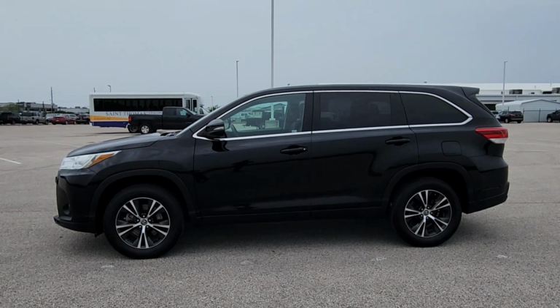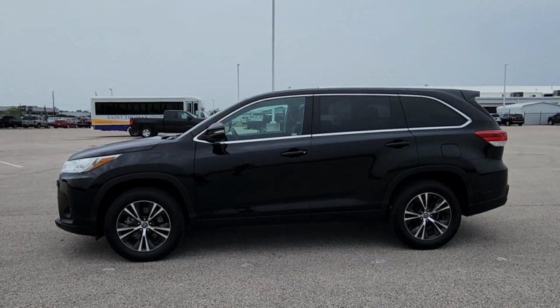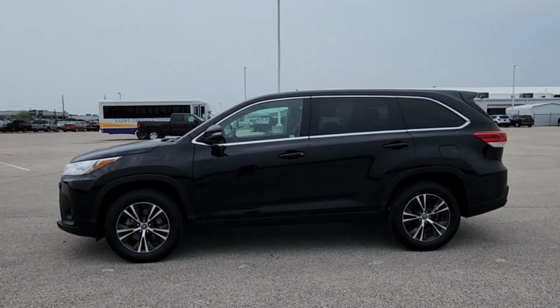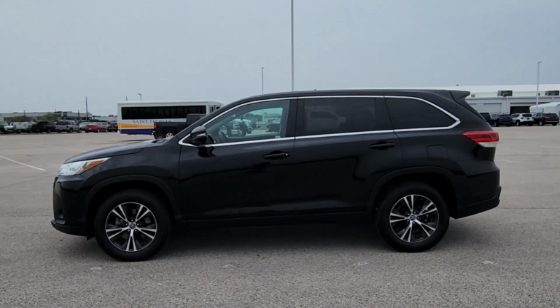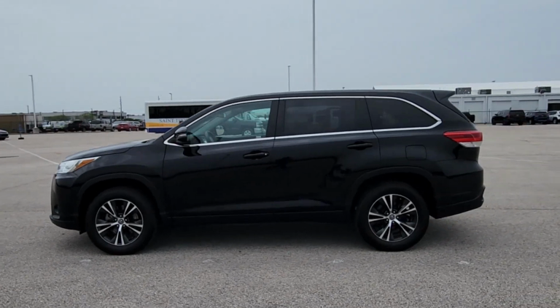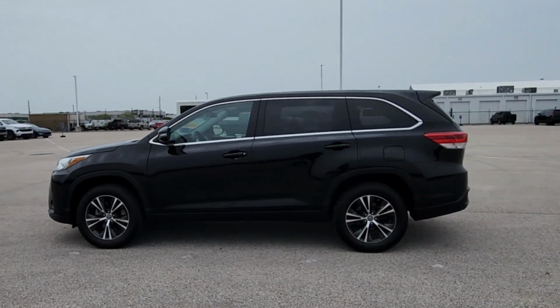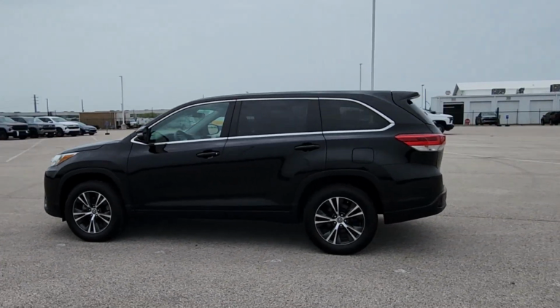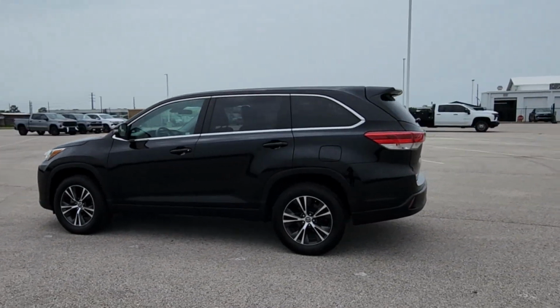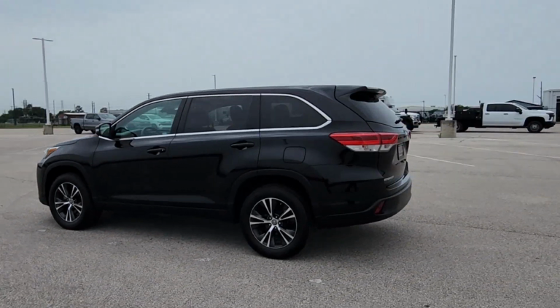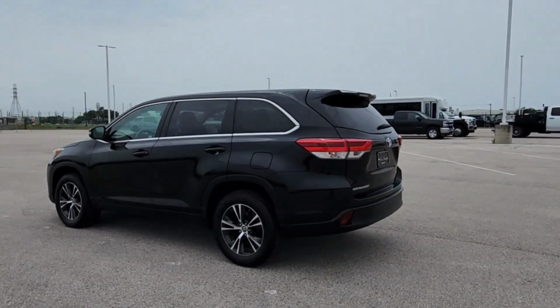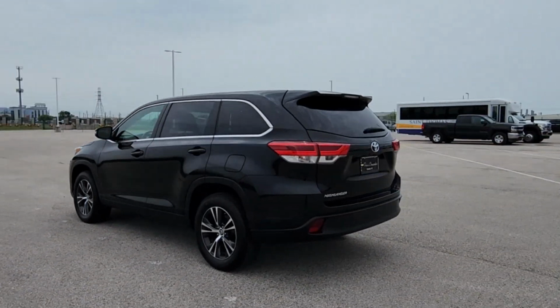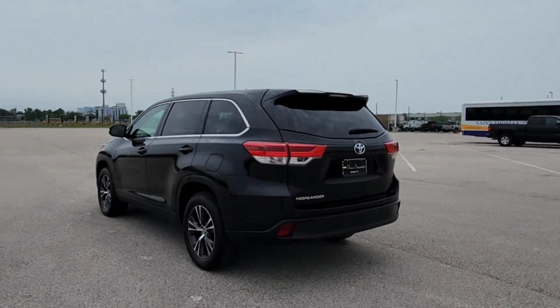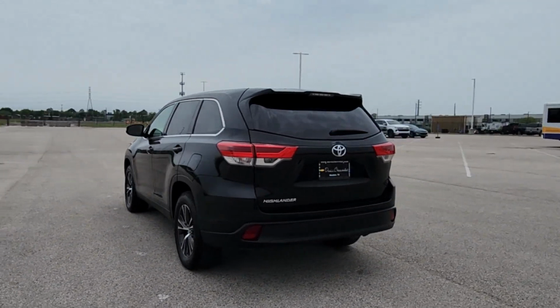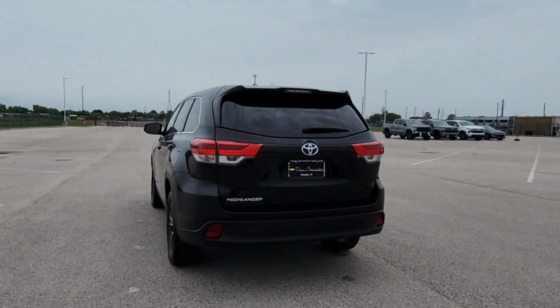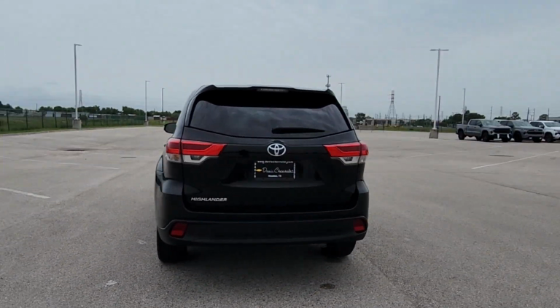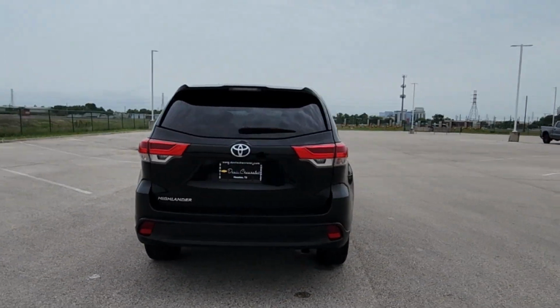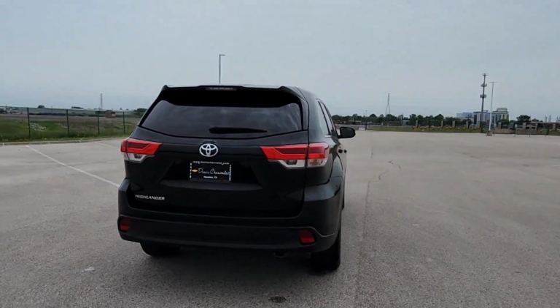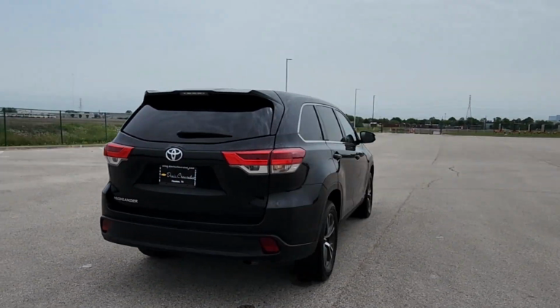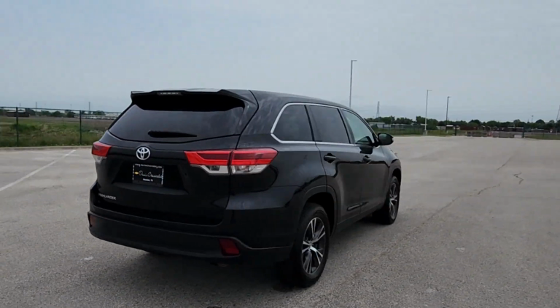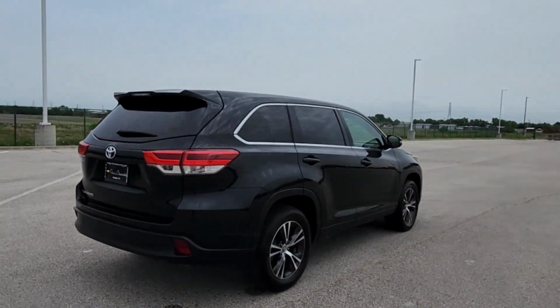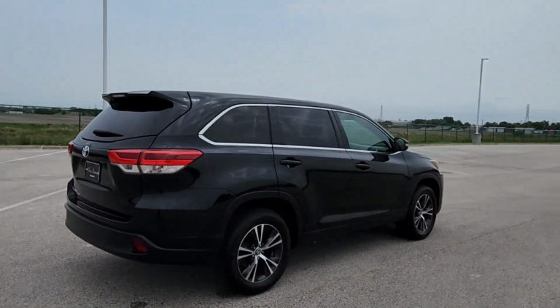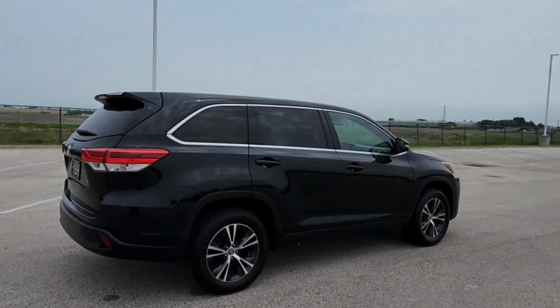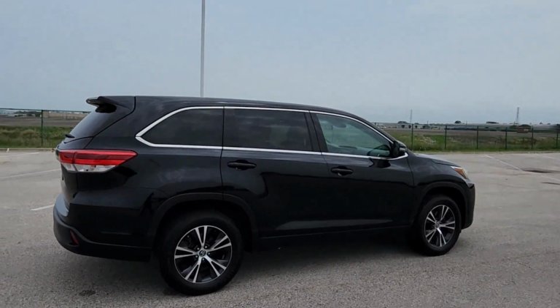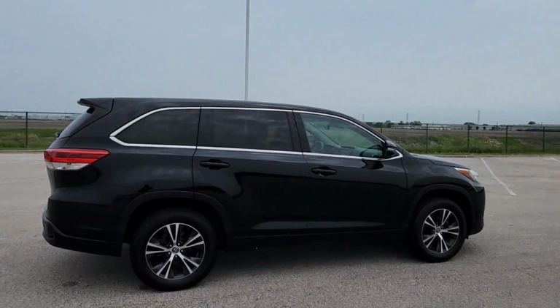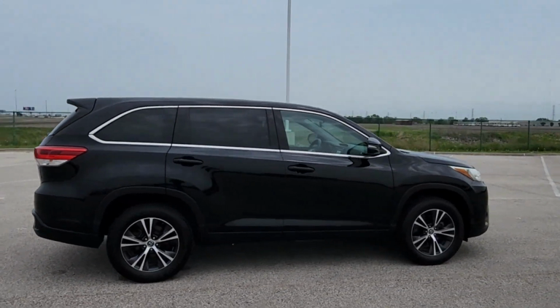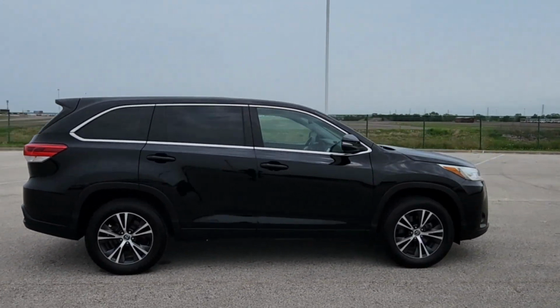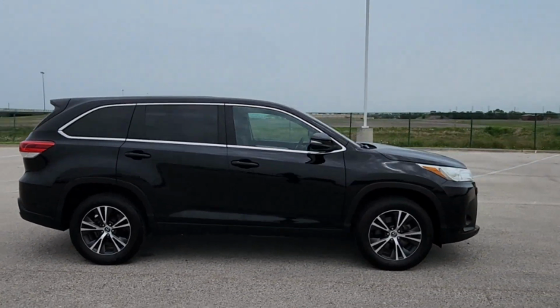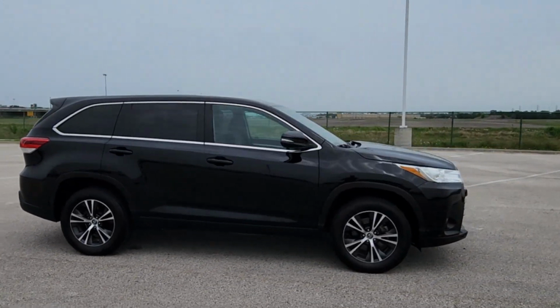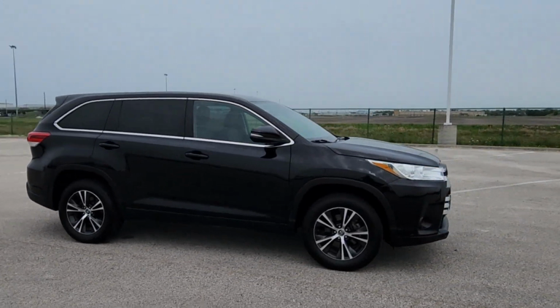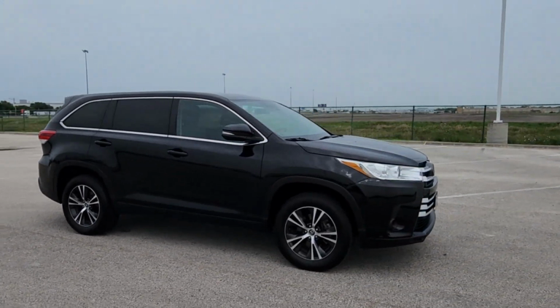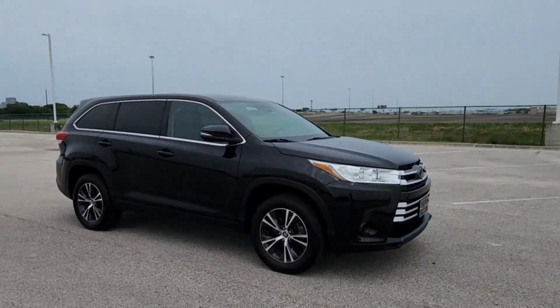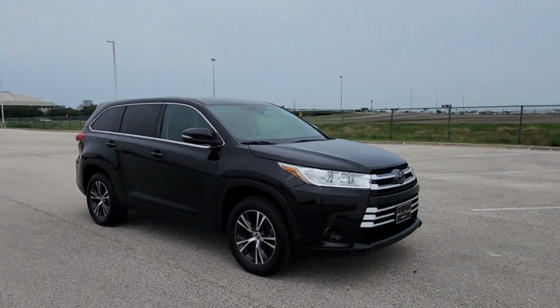This could be the car for you — the 2019 Toyota Highlander. This vehicle is an outstanding buy with fewer than 60,000 miles on the odometer. Give your family this spacious, efficient Highlander and start building your road trip memories.